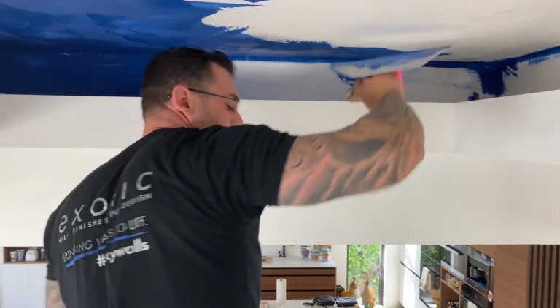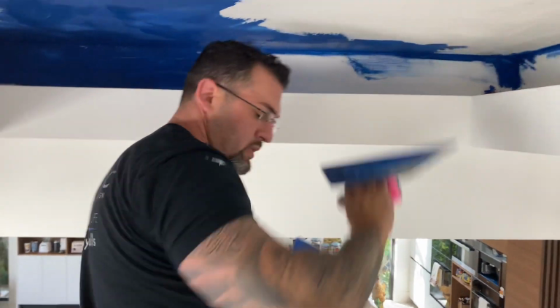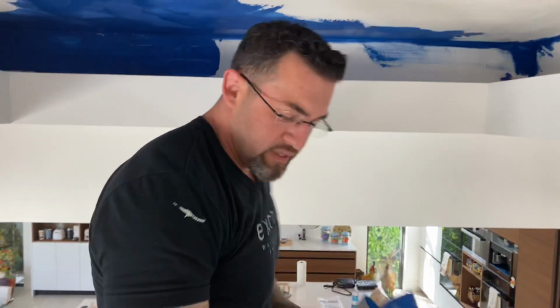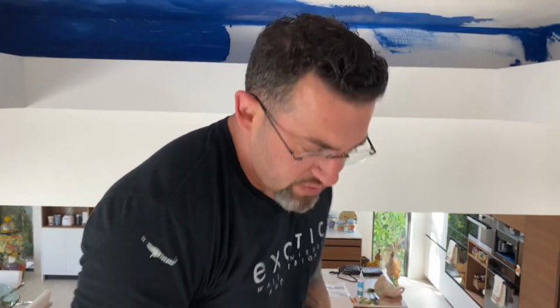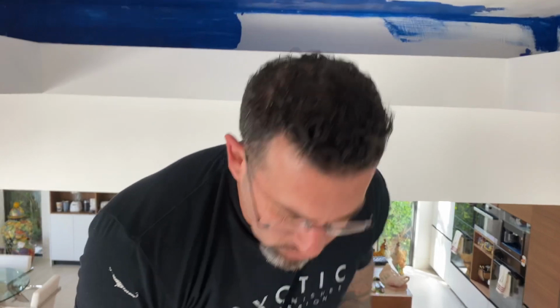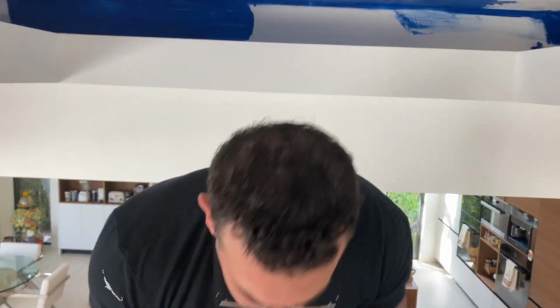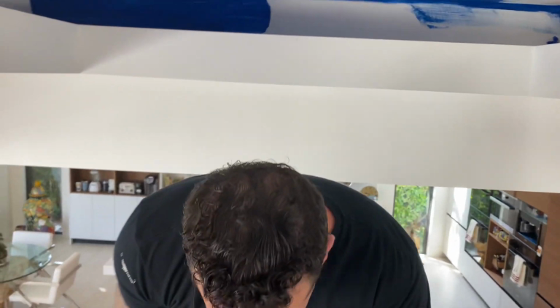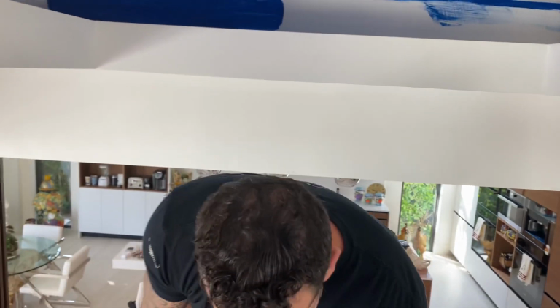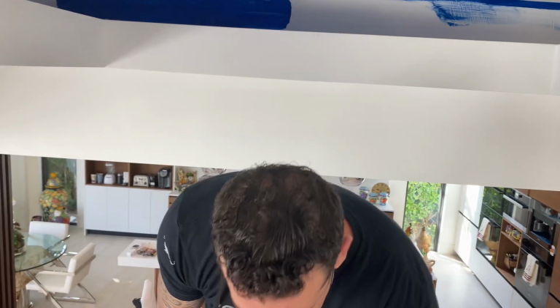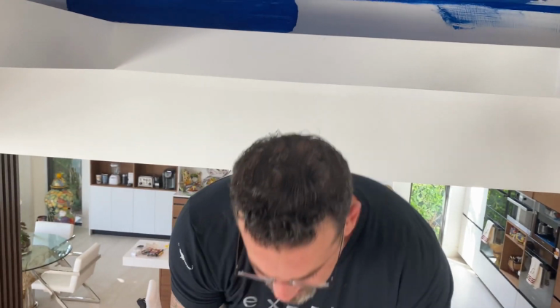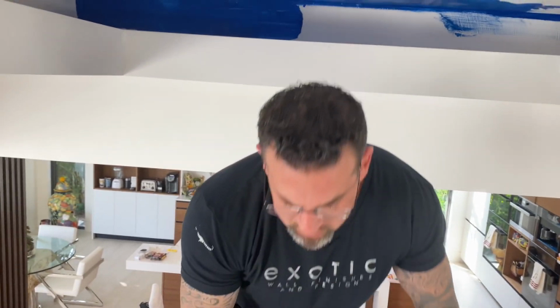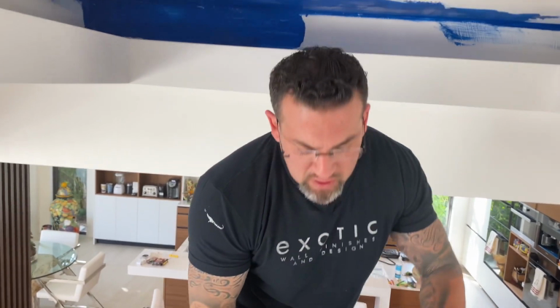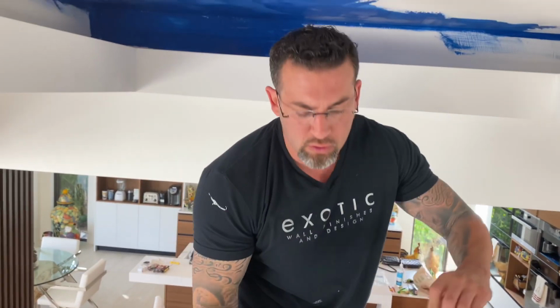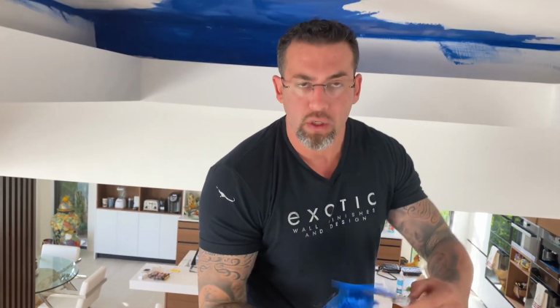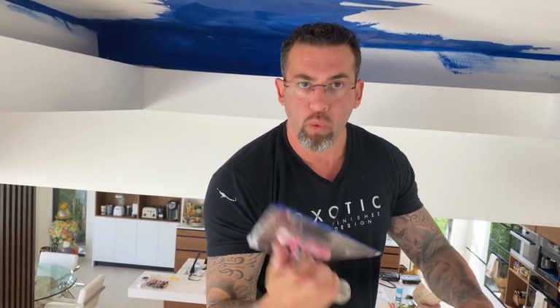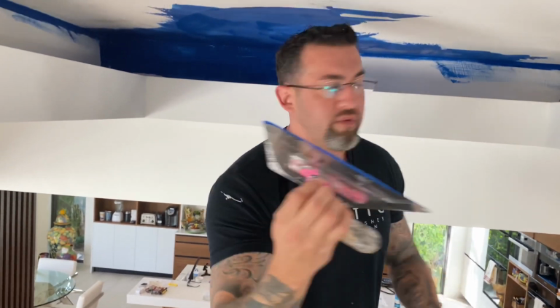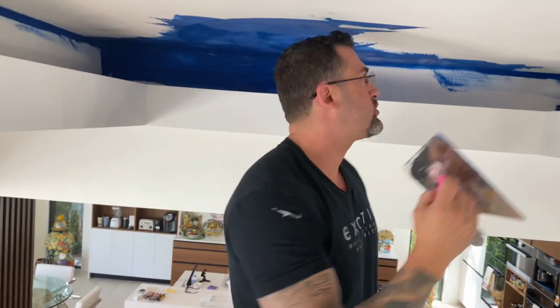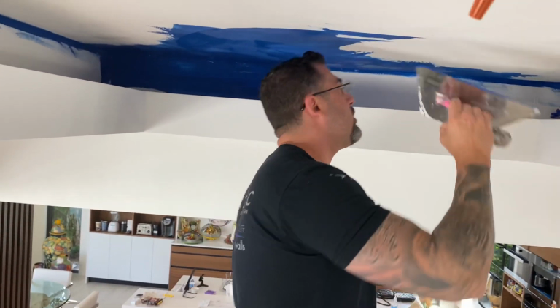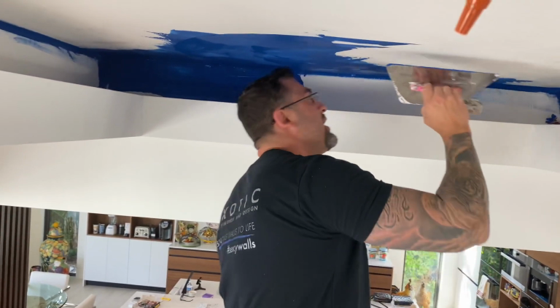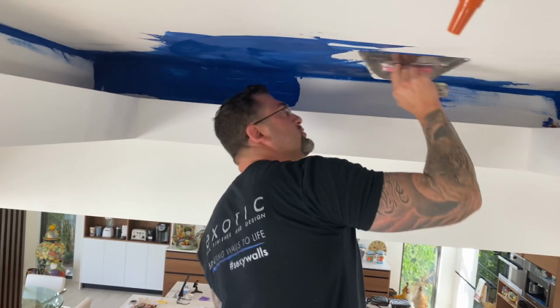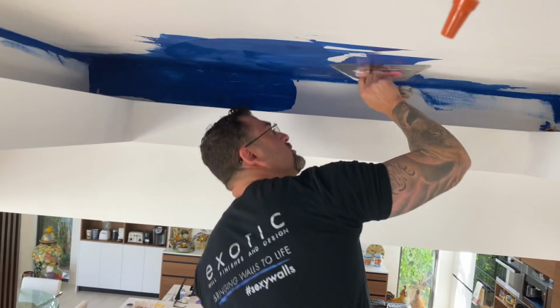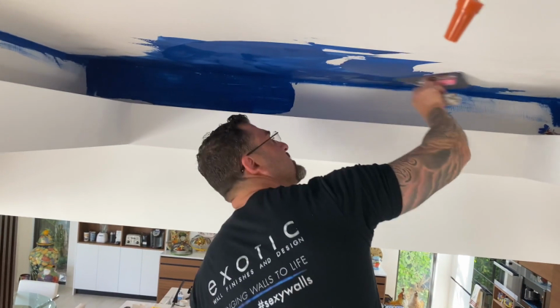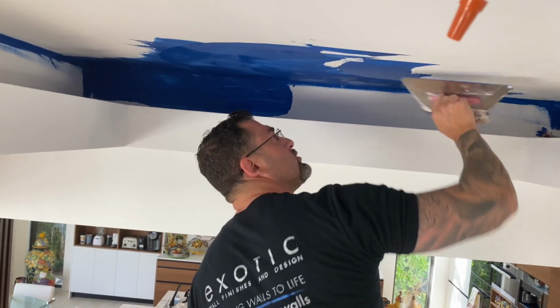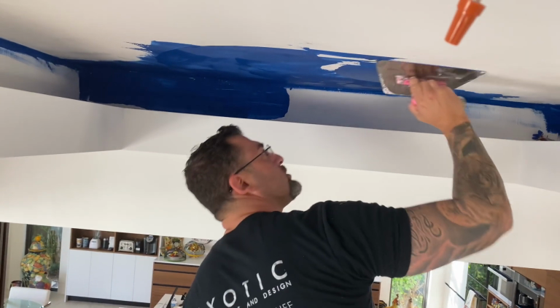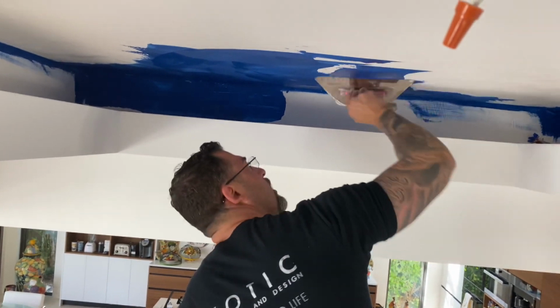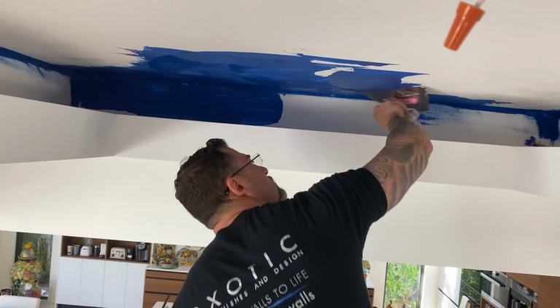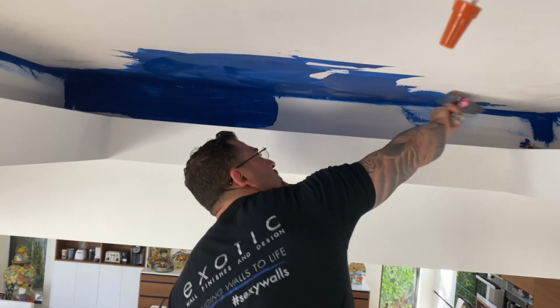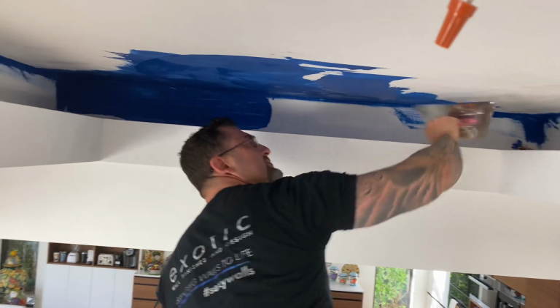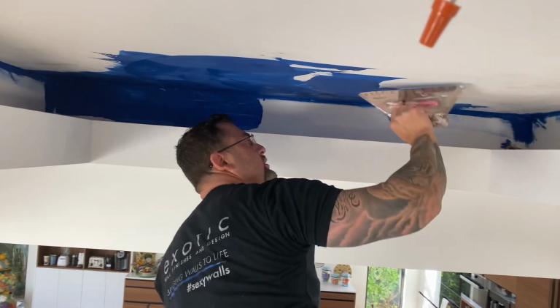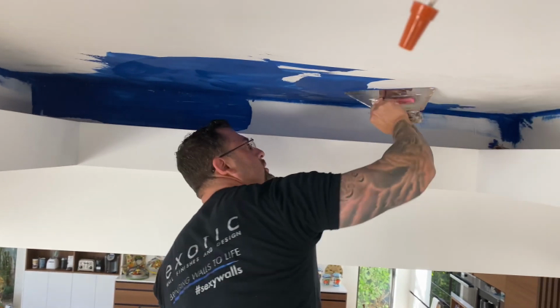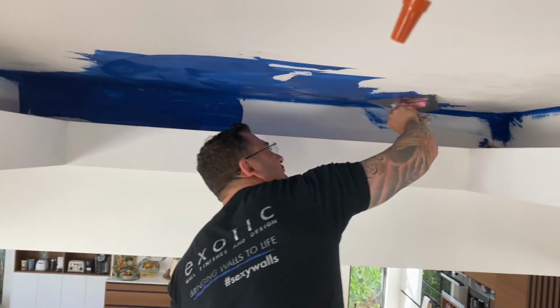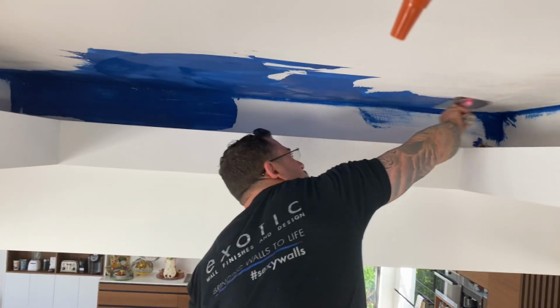It's not difficult at all — it's having skills with the trowel. As soon as you get skills with the trowel, you become magical.